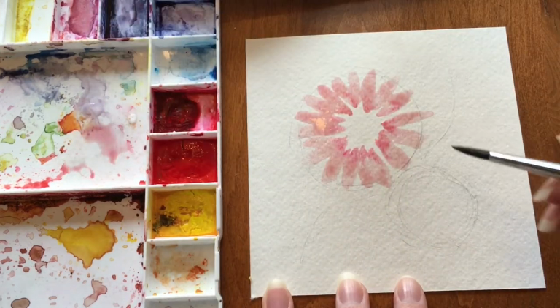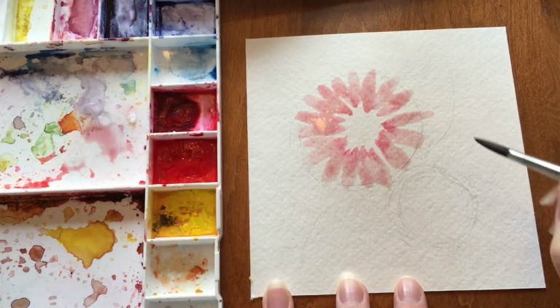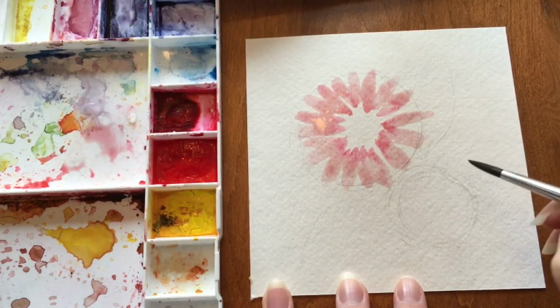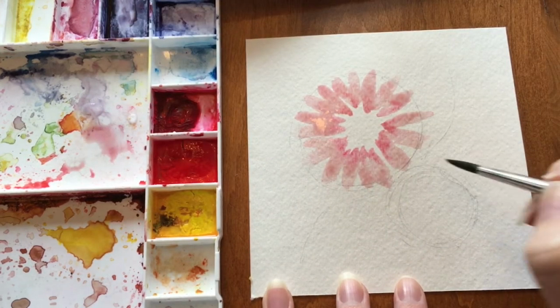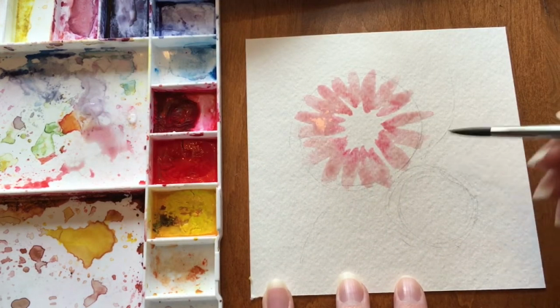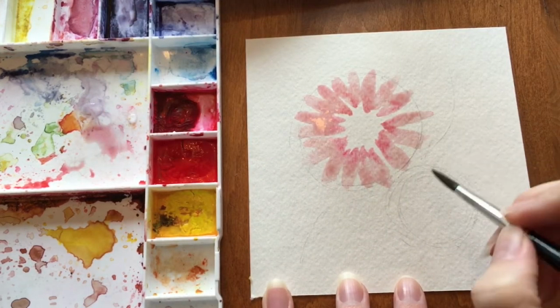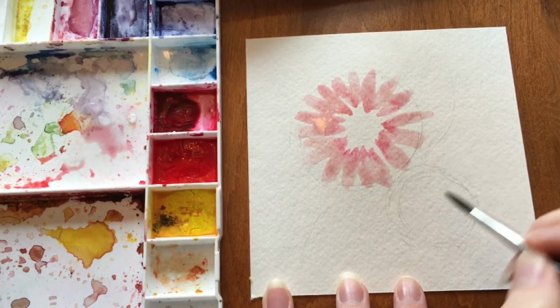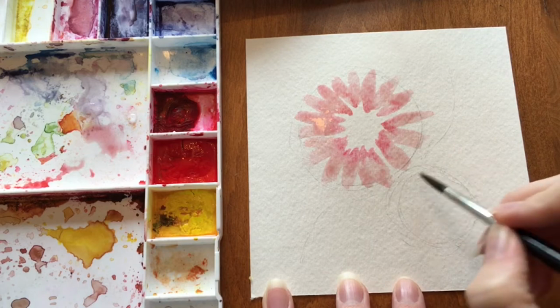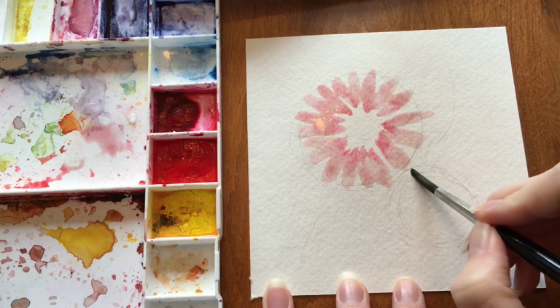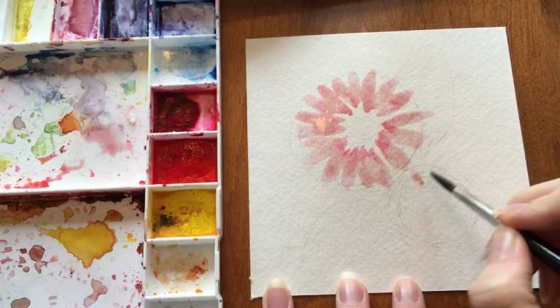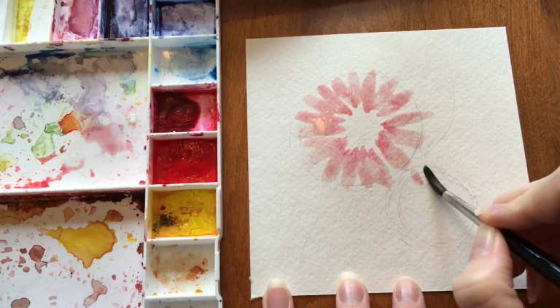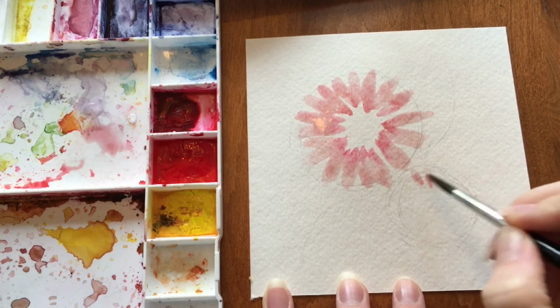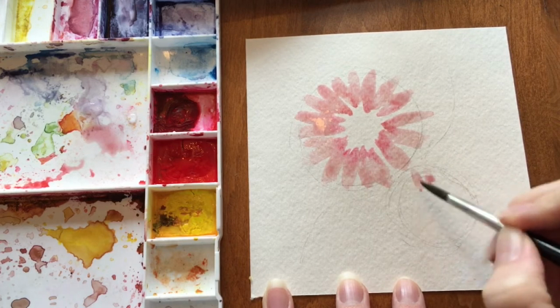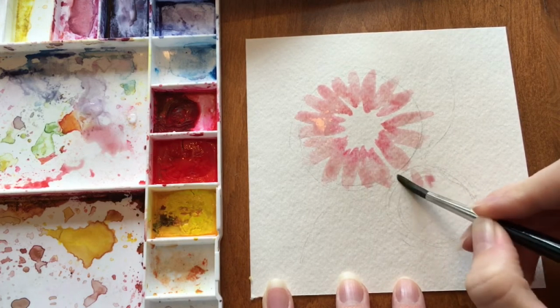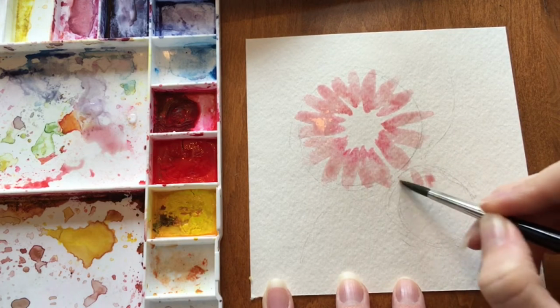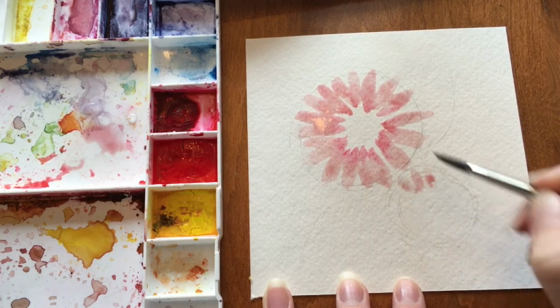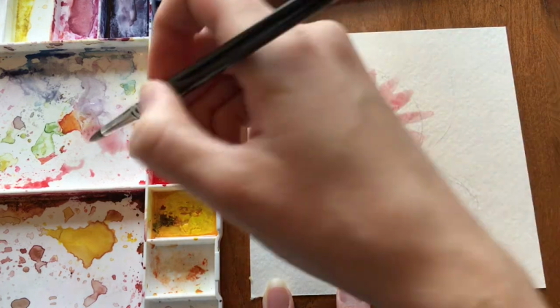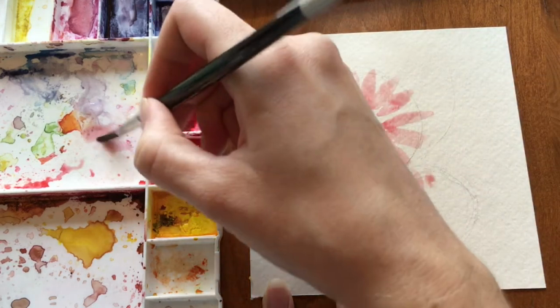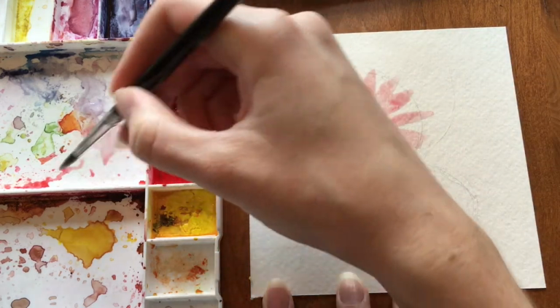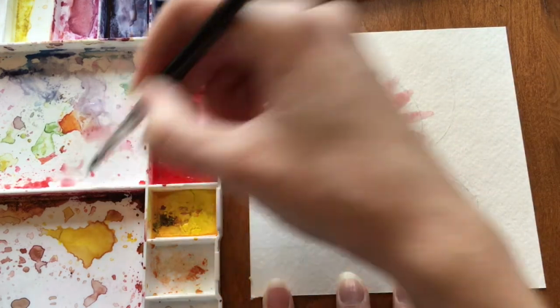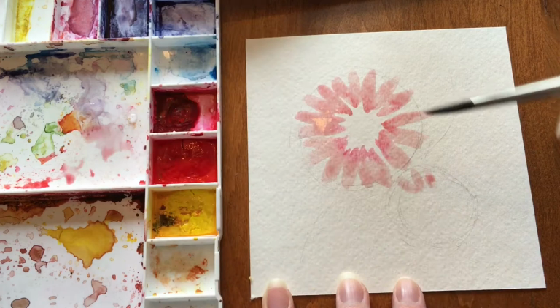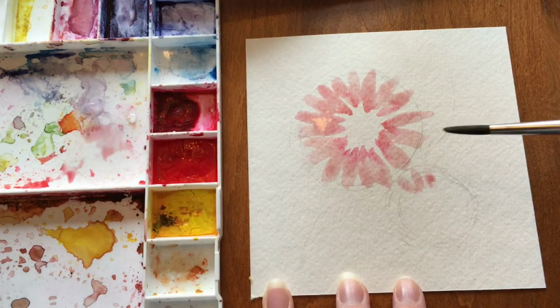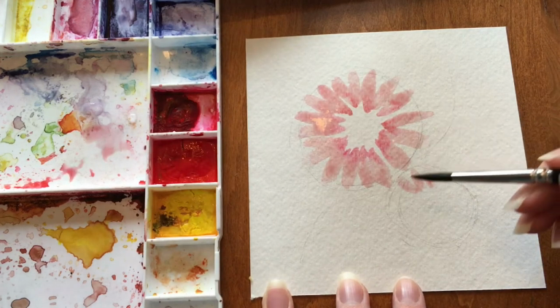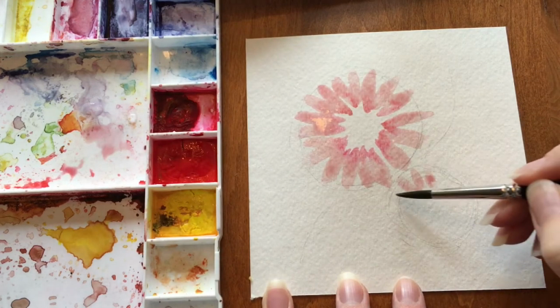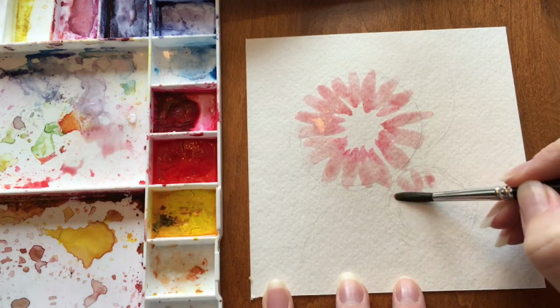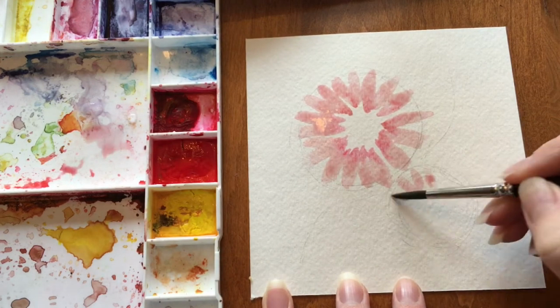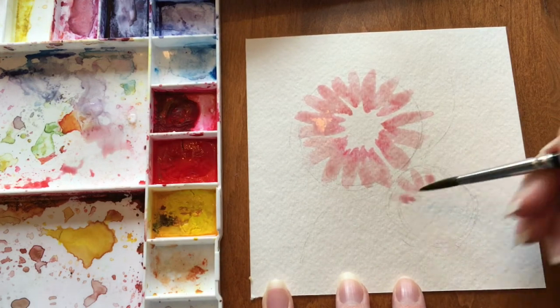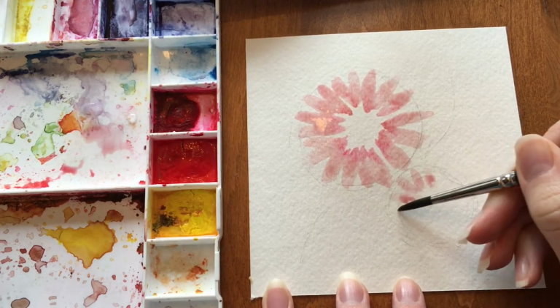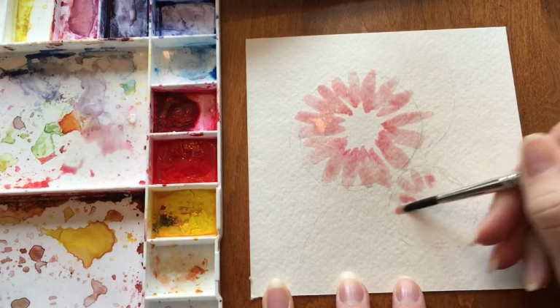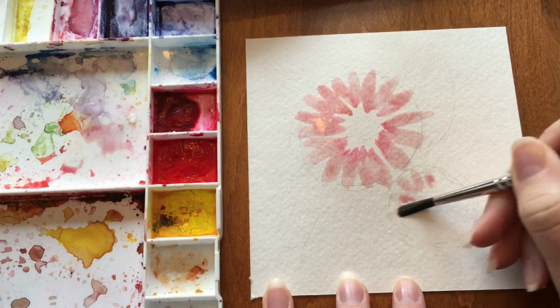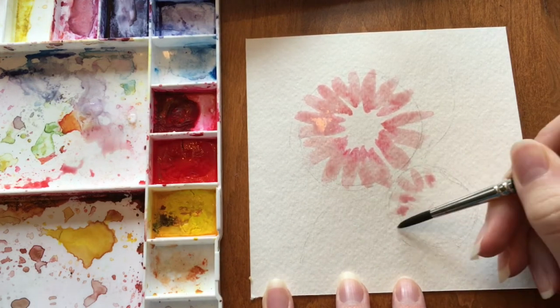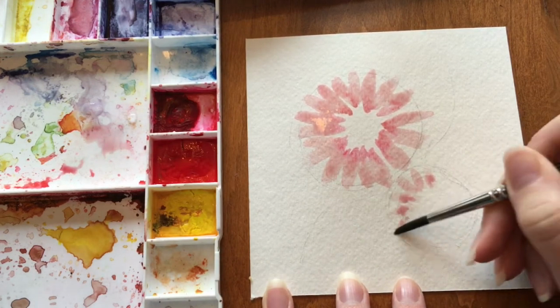Now we're ready to move on to our smaller flower. Start outward and pull in, adding variation to your petal size. Make sure to keep your brush loaded so that it's not too dry.